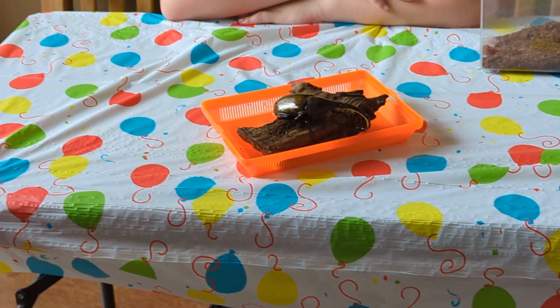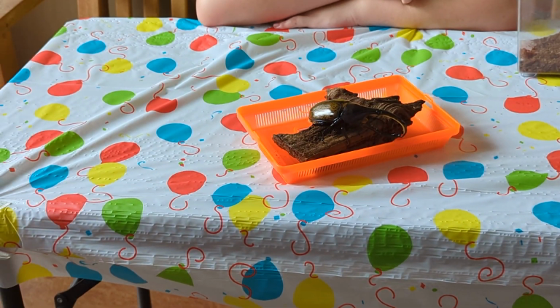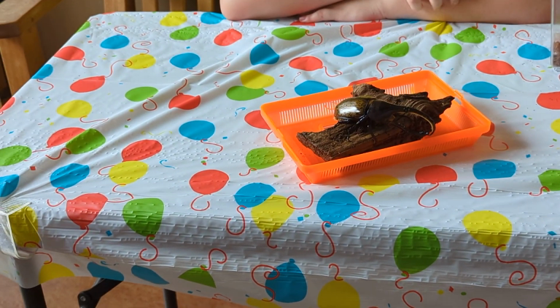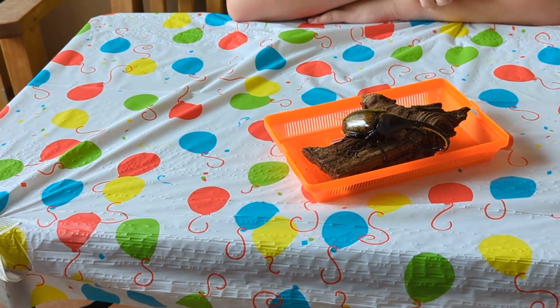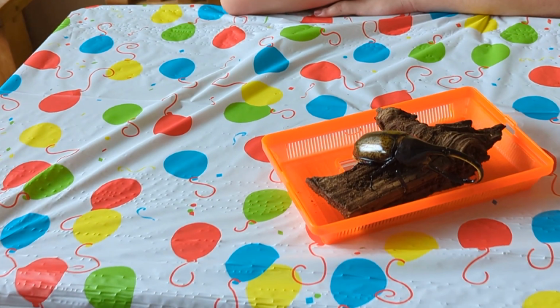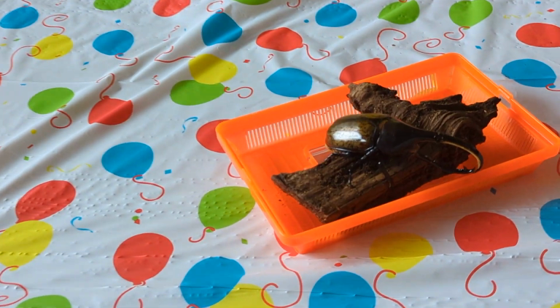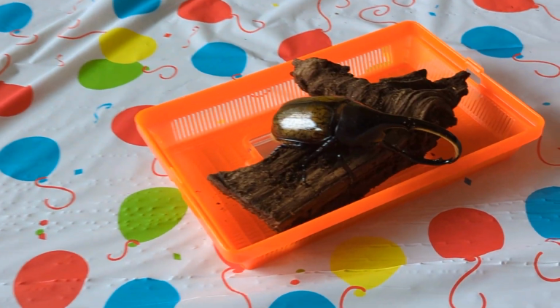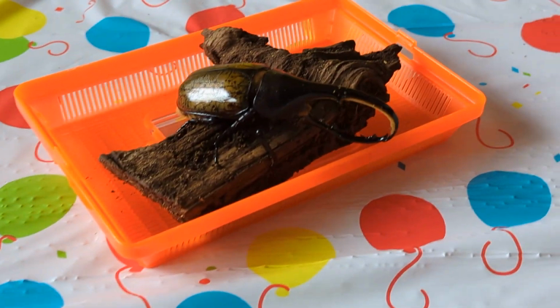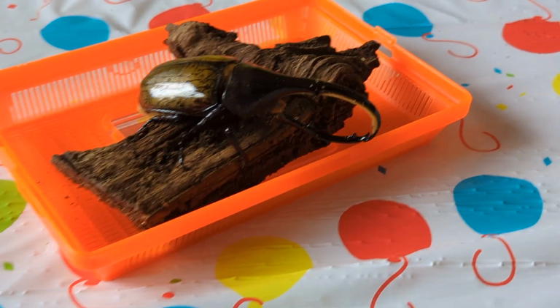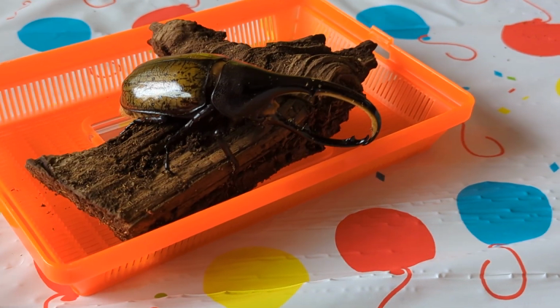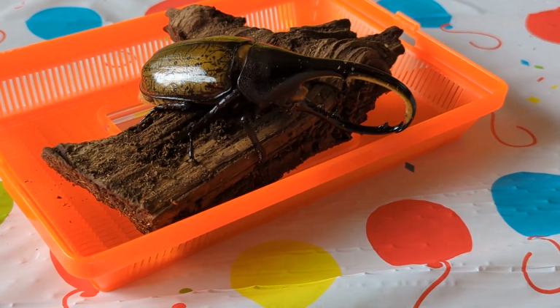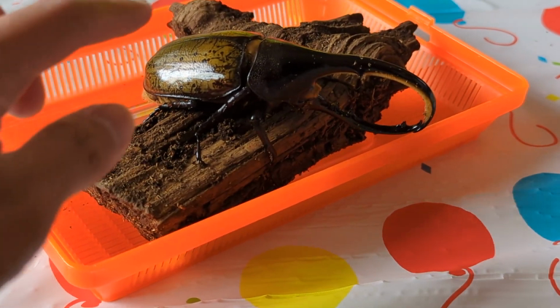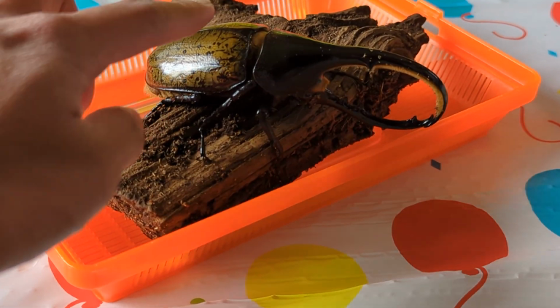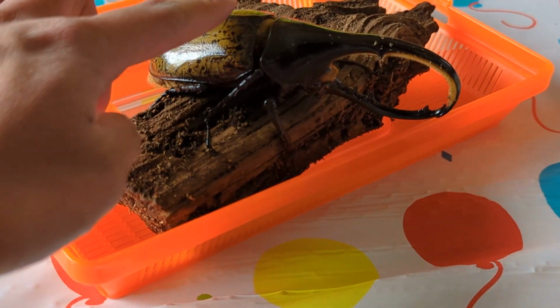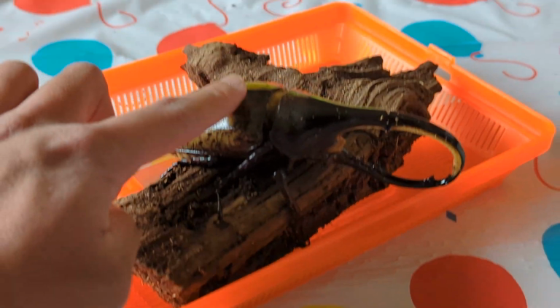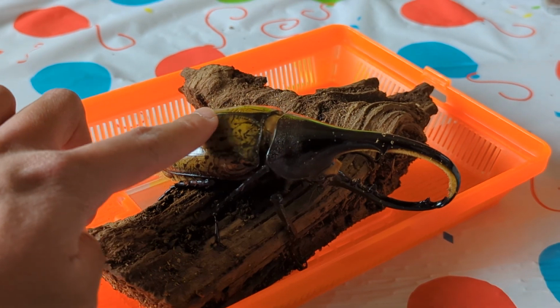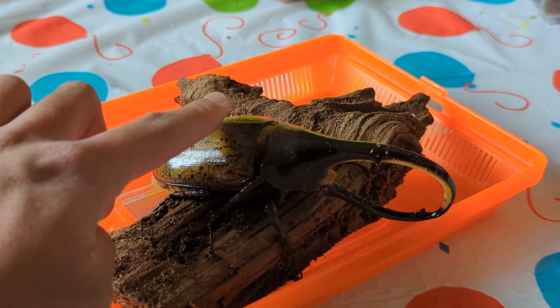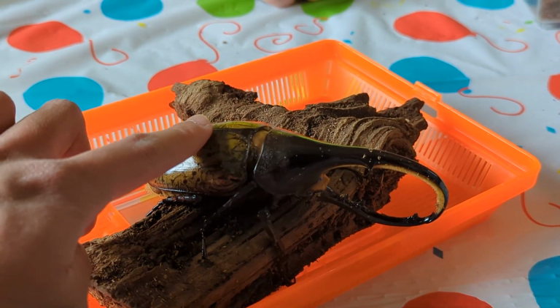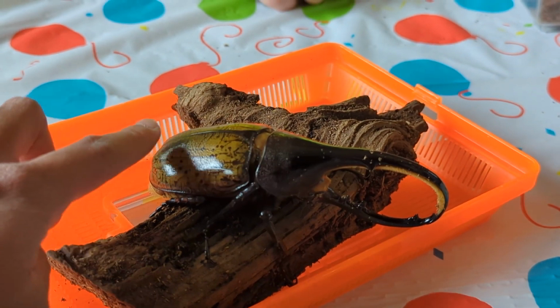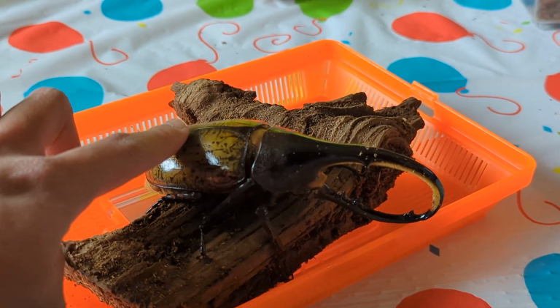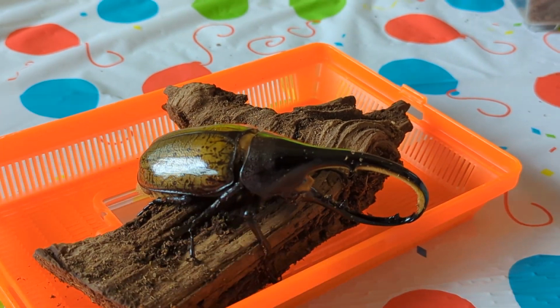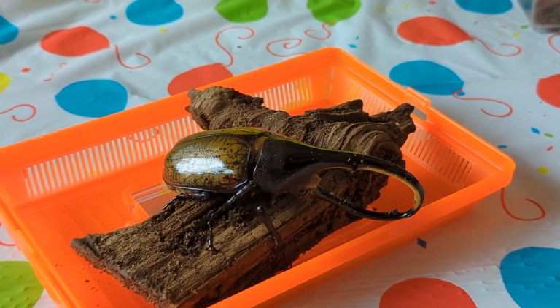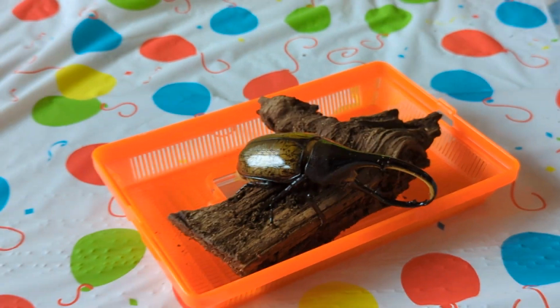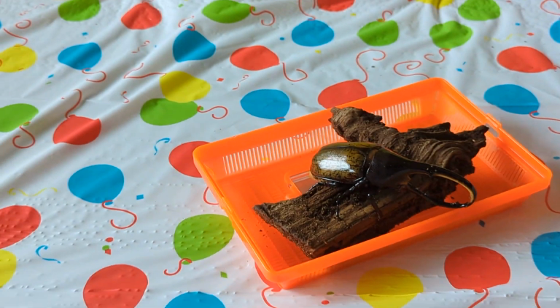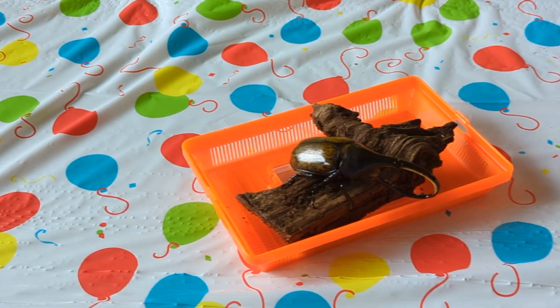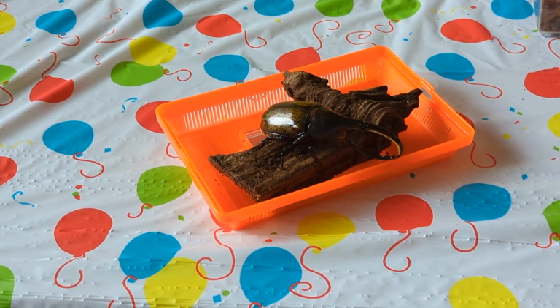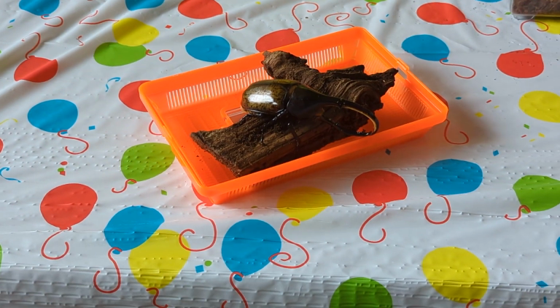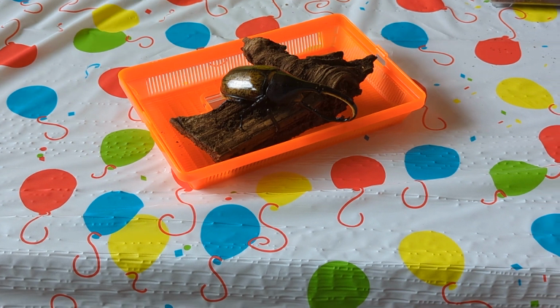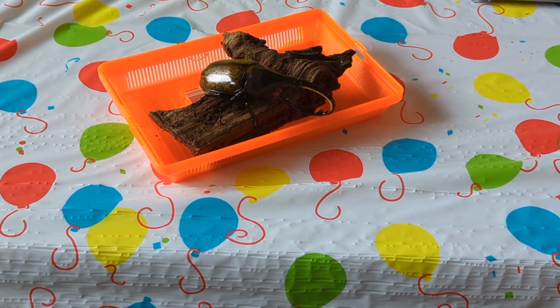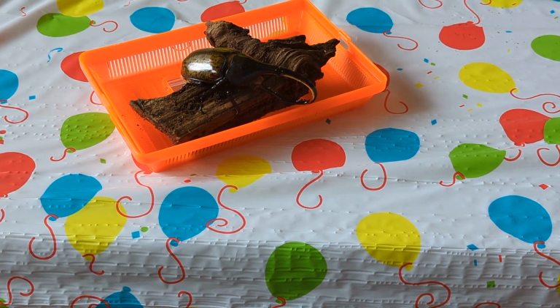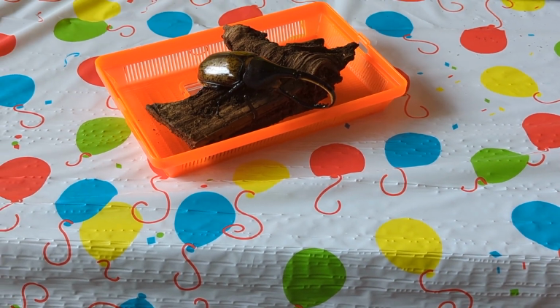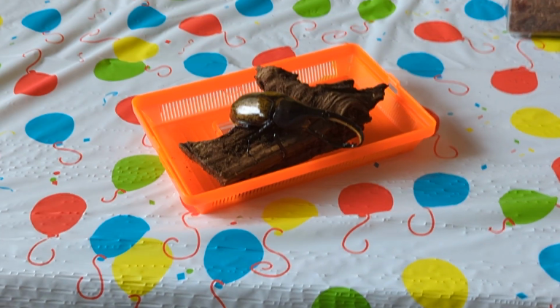May I touch him? Yeah, sure. You can touch him too. This is a Hercules ear. A Hercules needle. Oh, wow. Yeah.